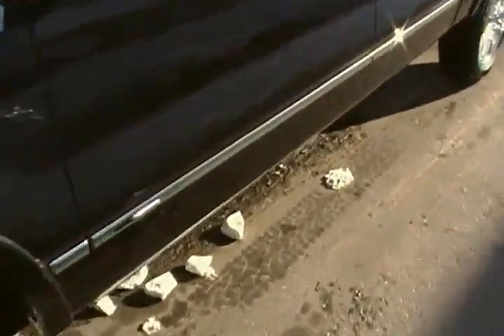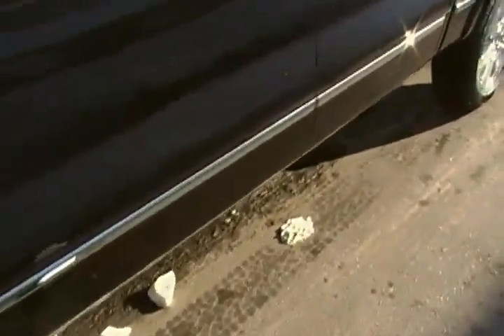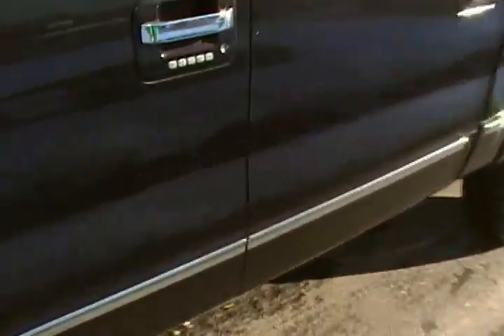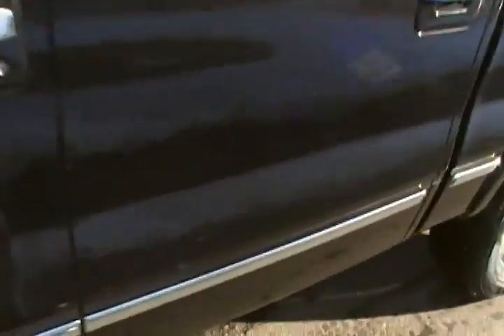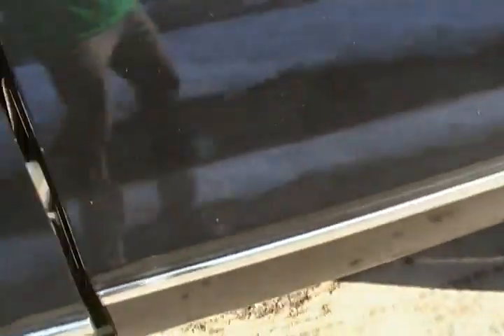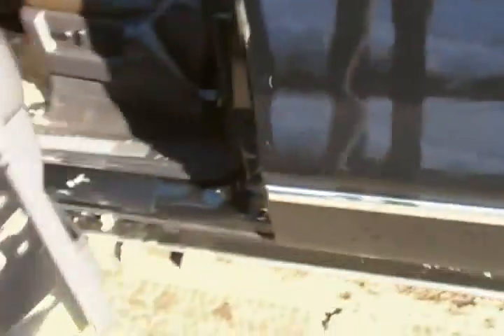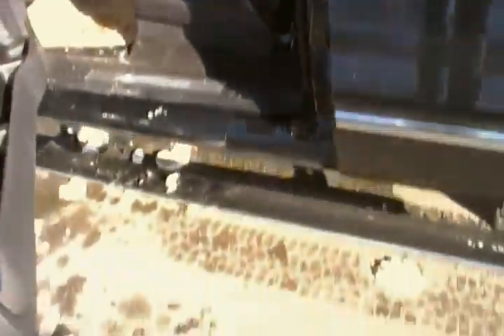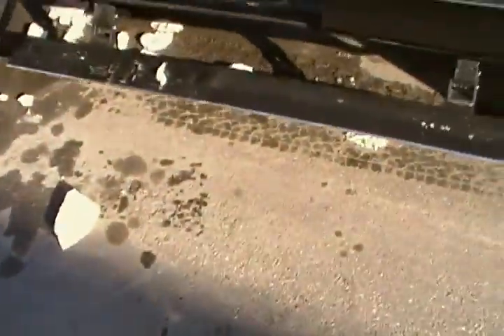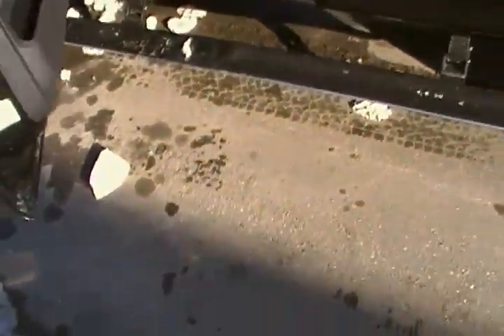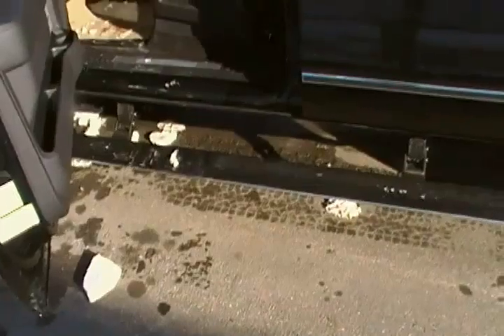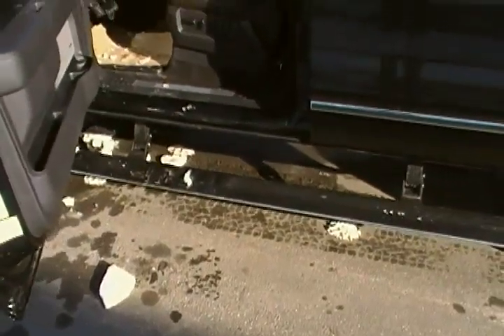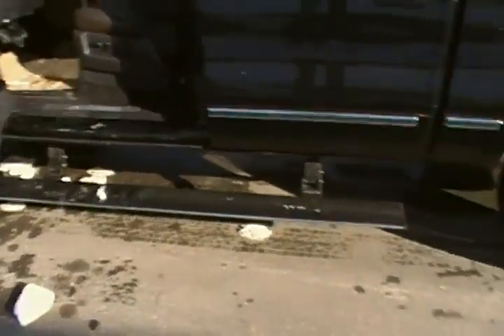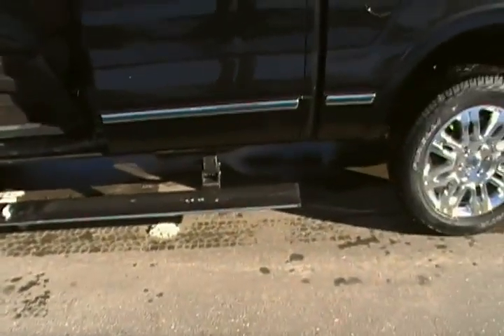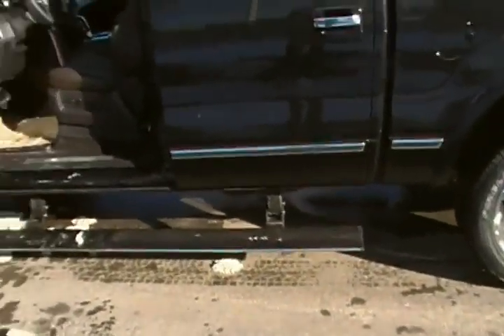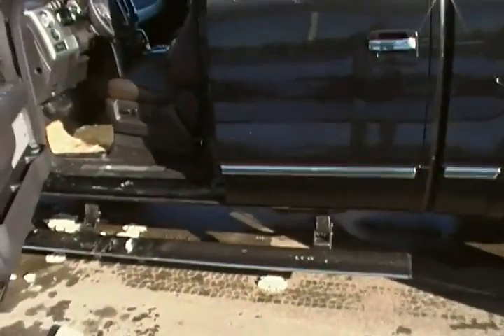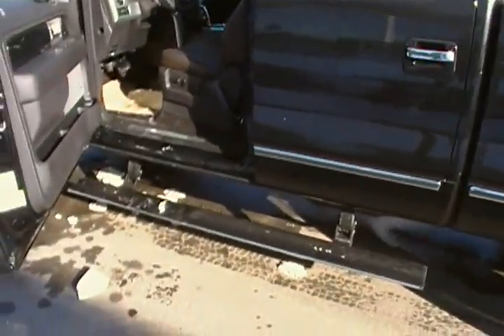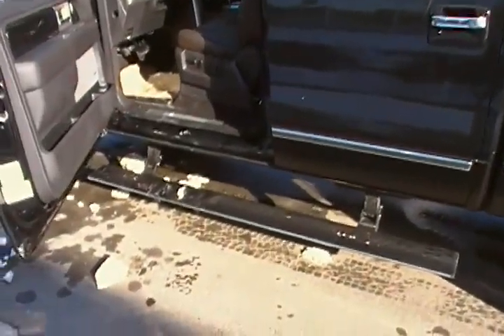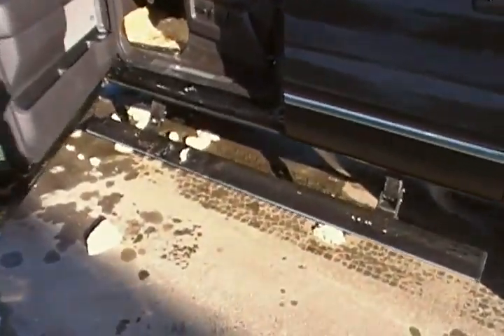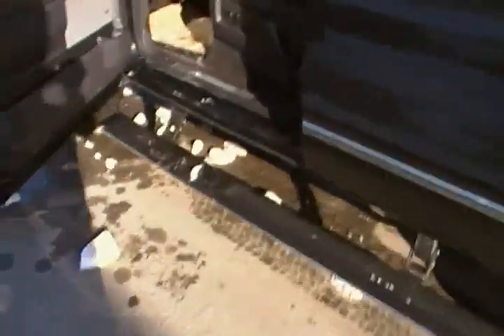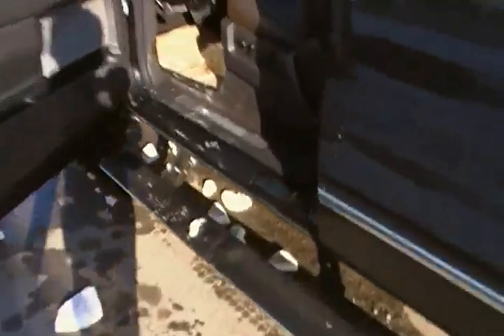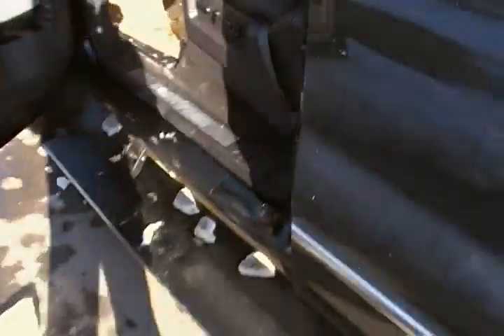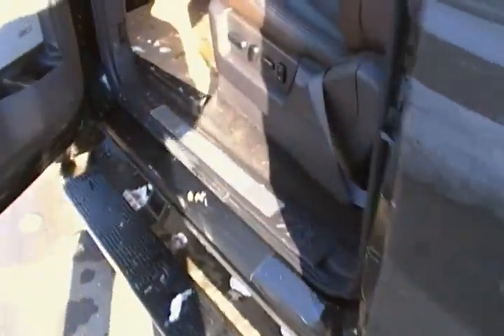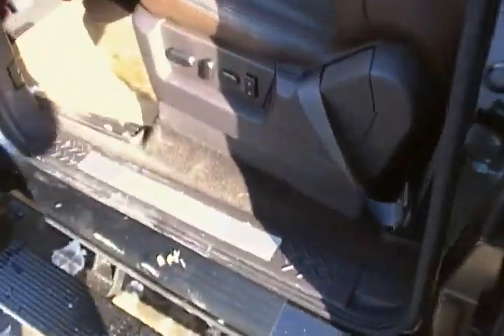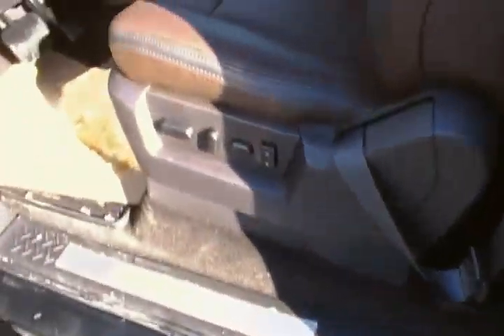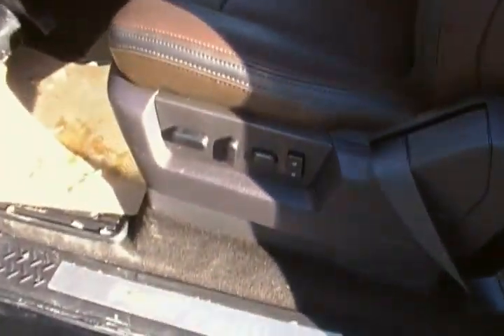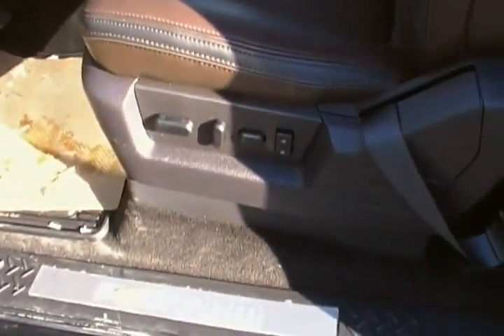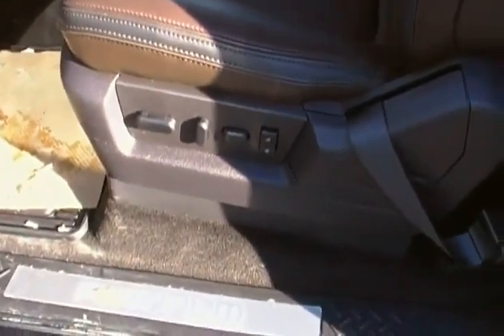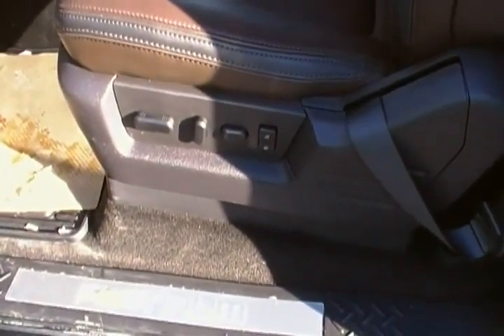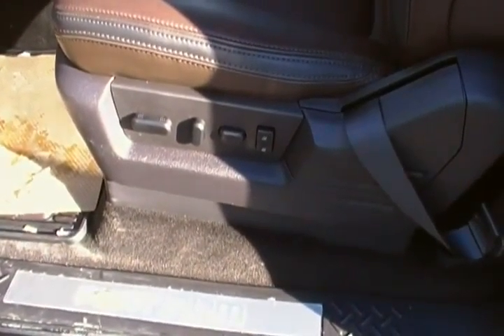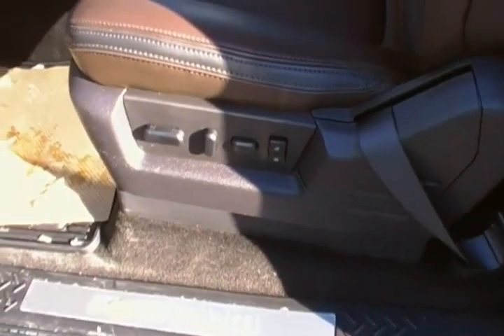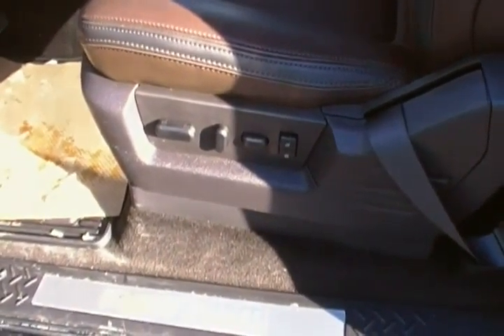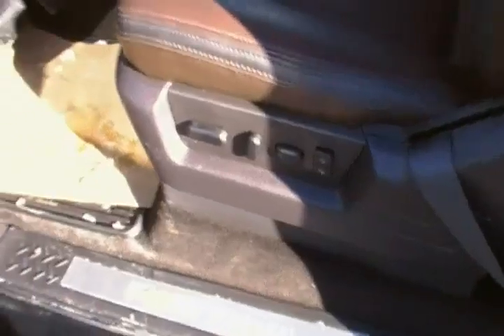Here are those power boards I was telling you about — pretty nice, makes it easy to get in and out, you don't have to jump up too high. The Platinum has all your heated seats, power seats on both sides, and memory settings.